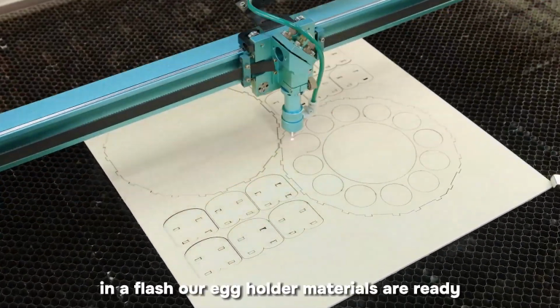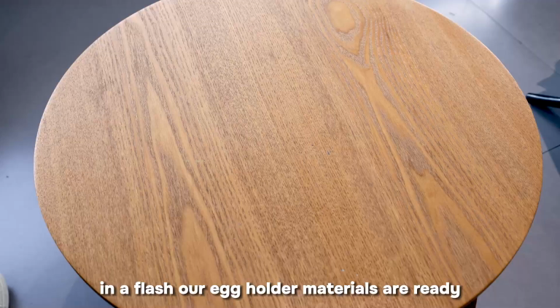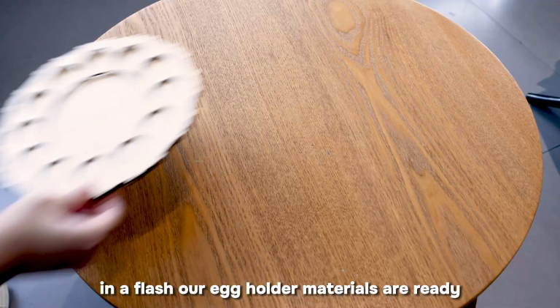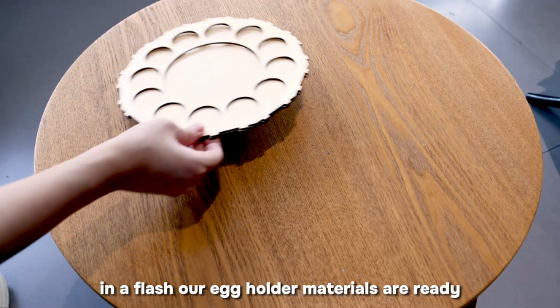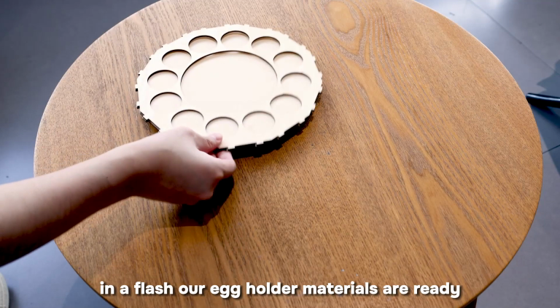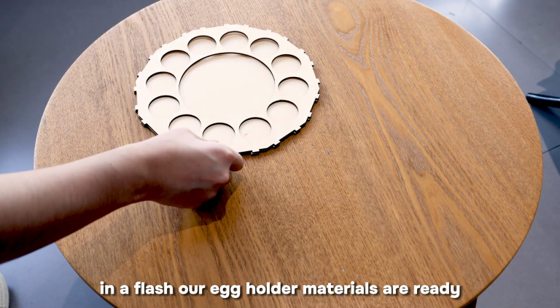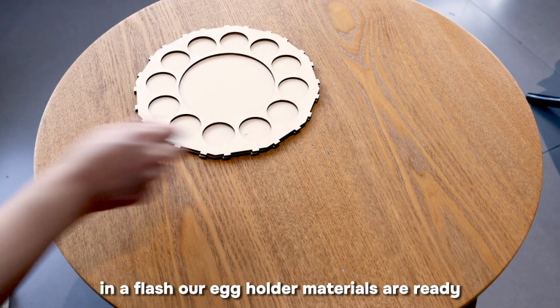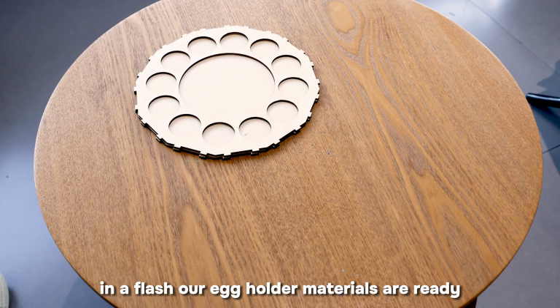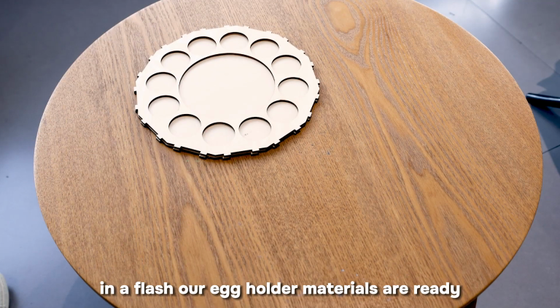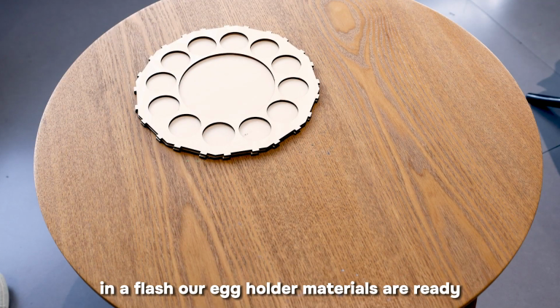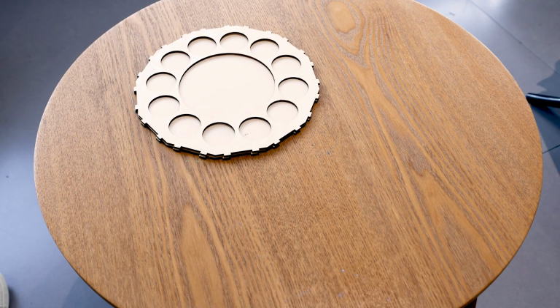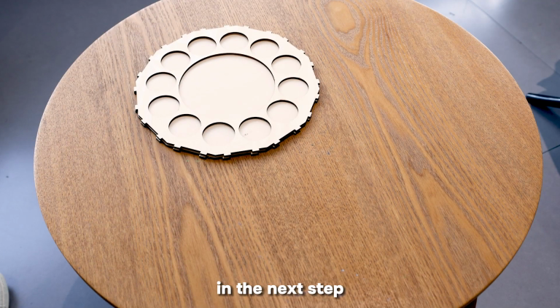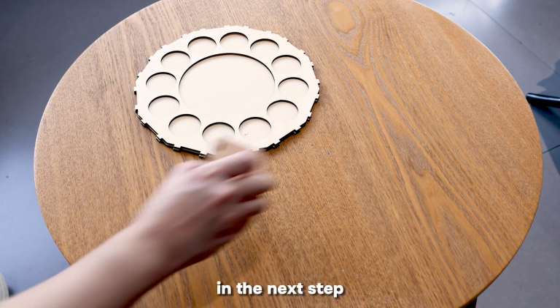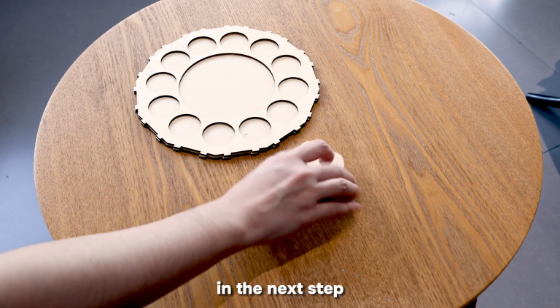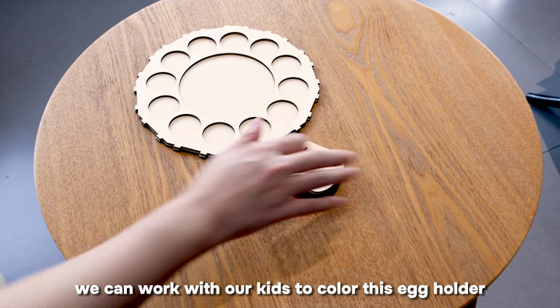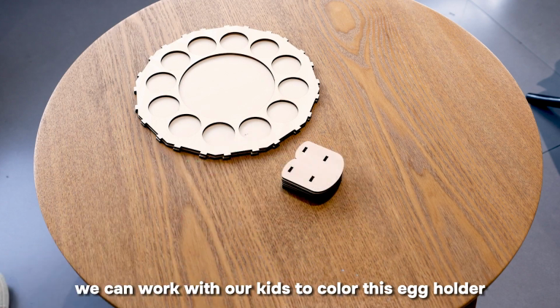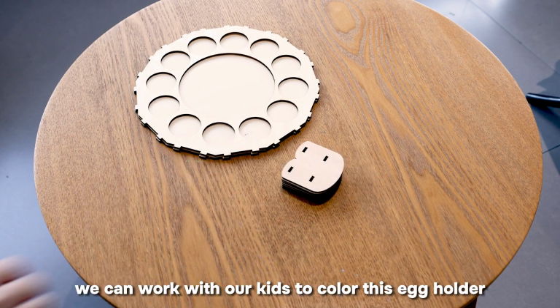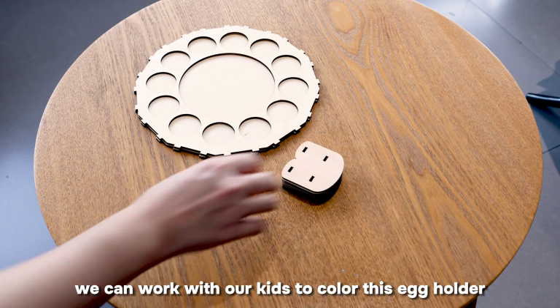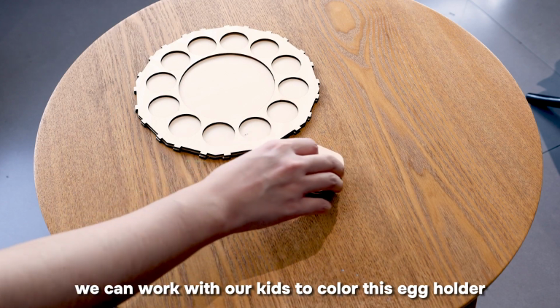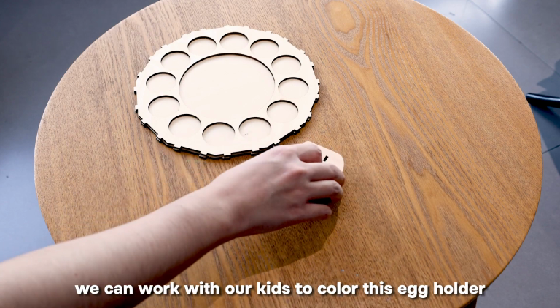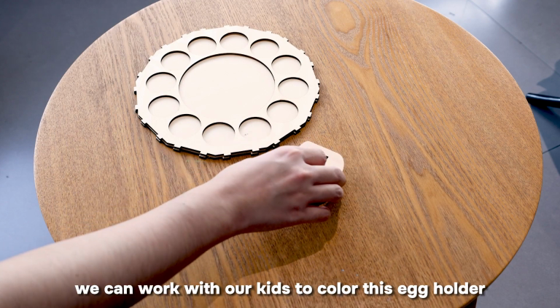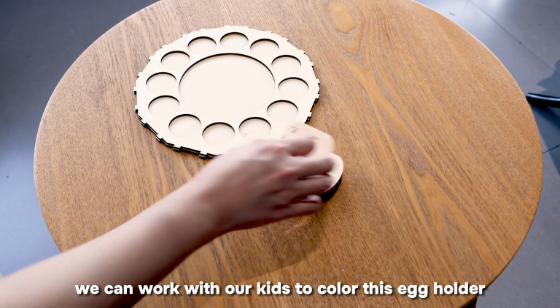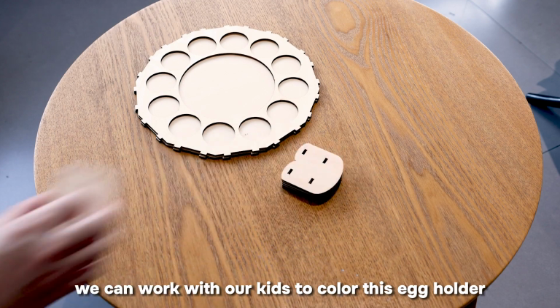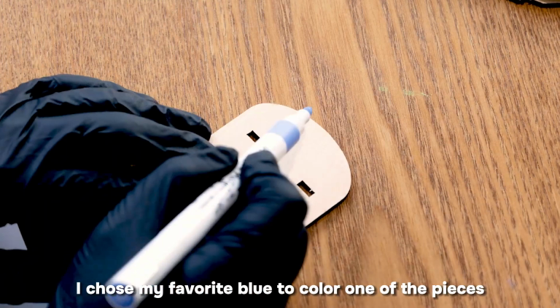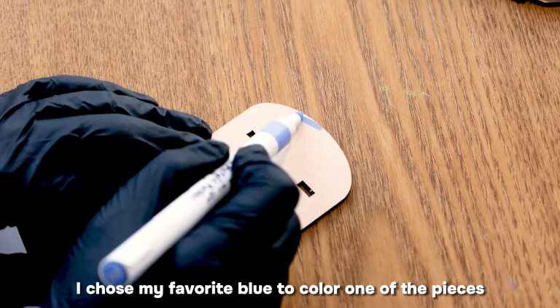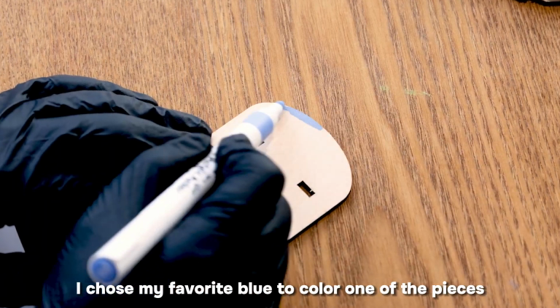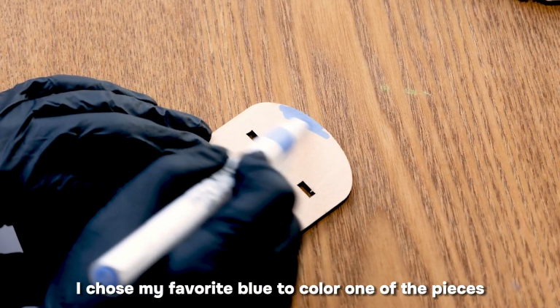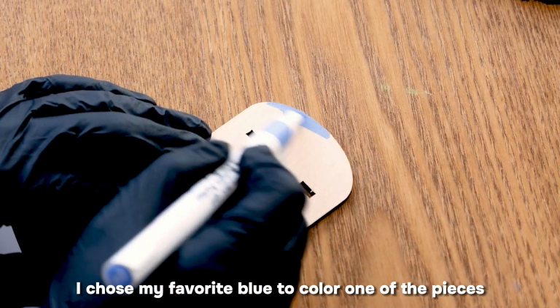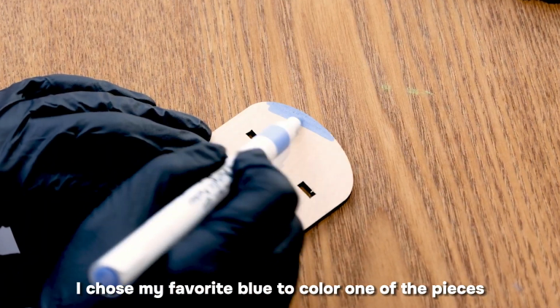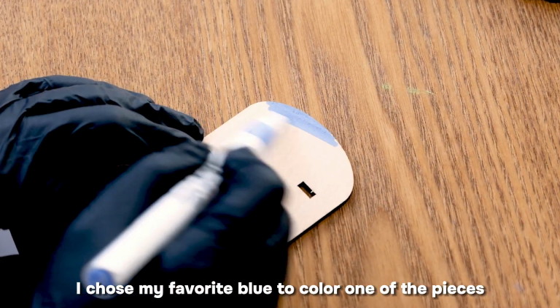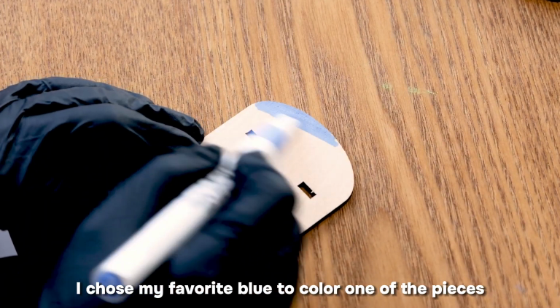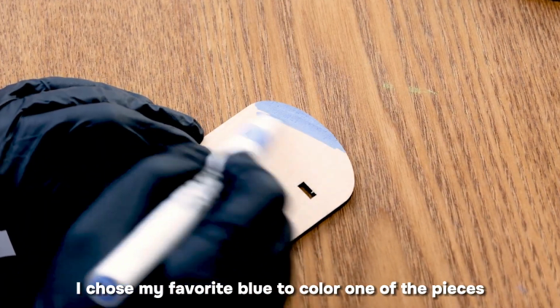In a flash, our egg holder materials are ready. In the next step, we can work with our kids to color this egg holder. I chose my favorite blue to color one of the pieces.